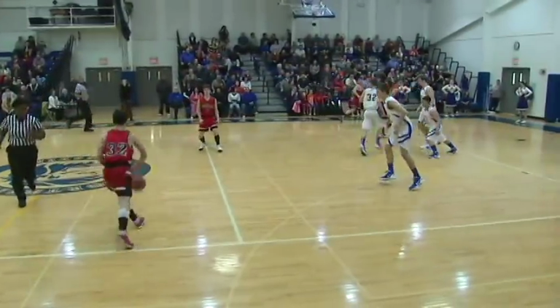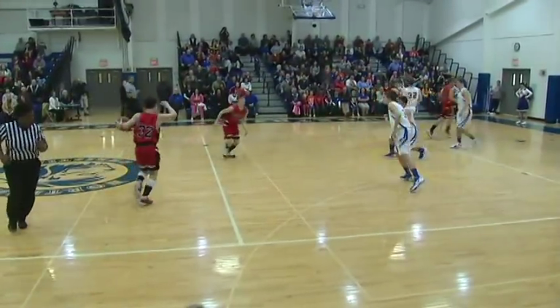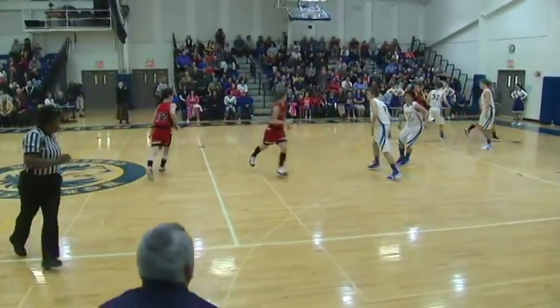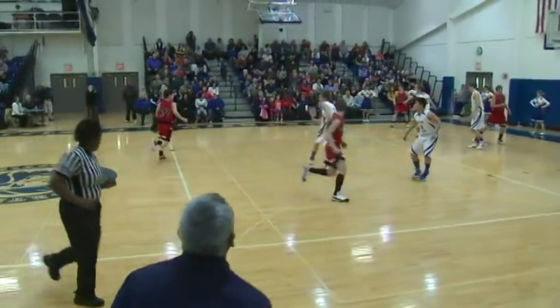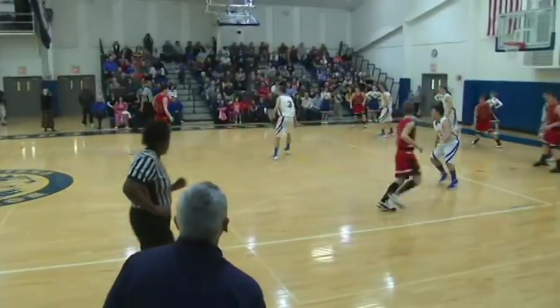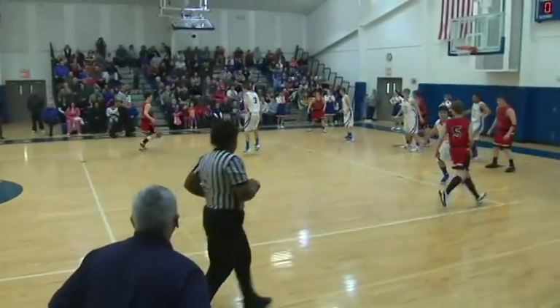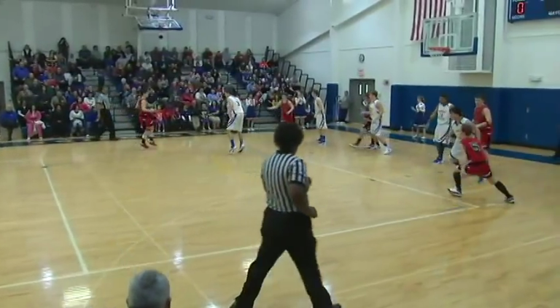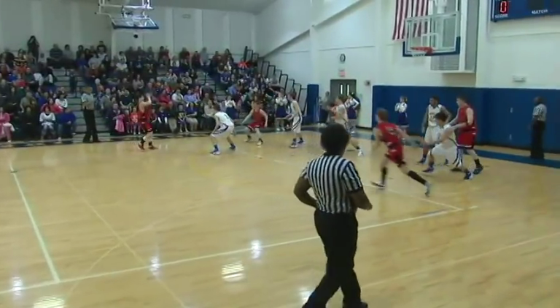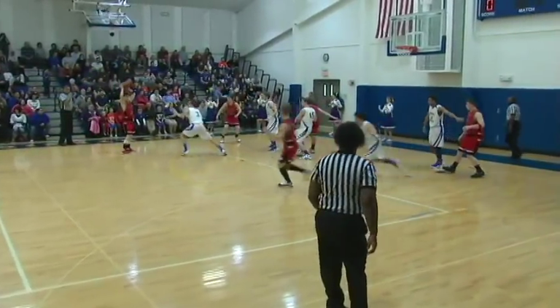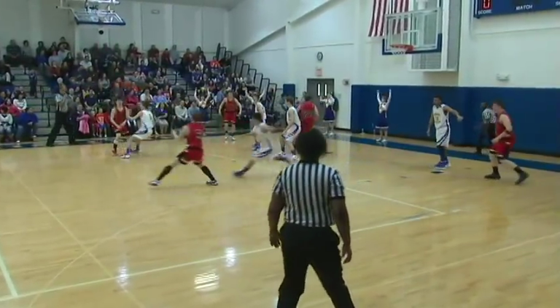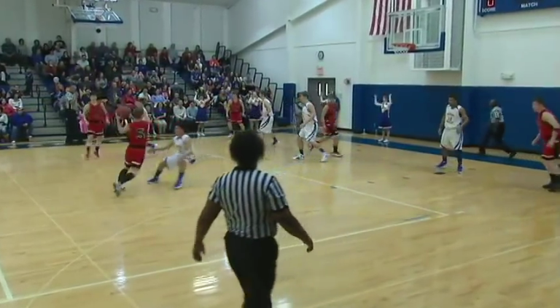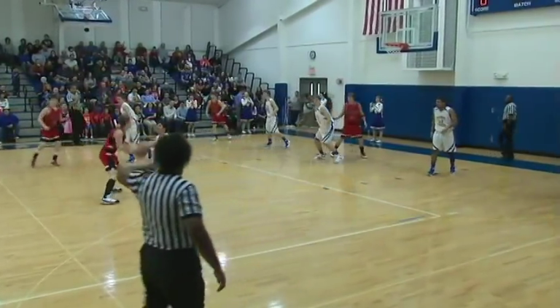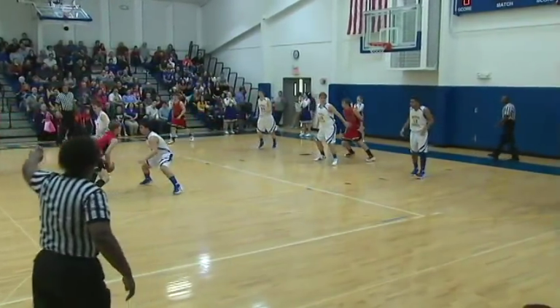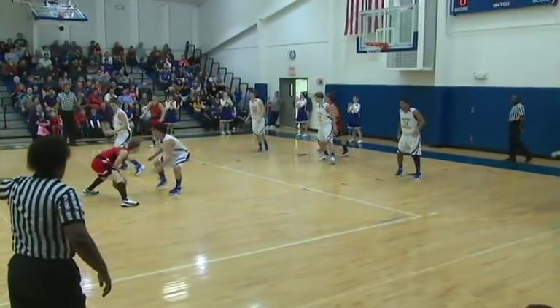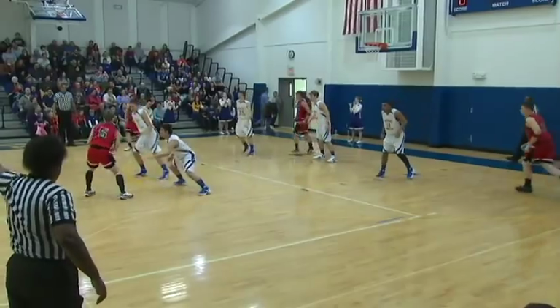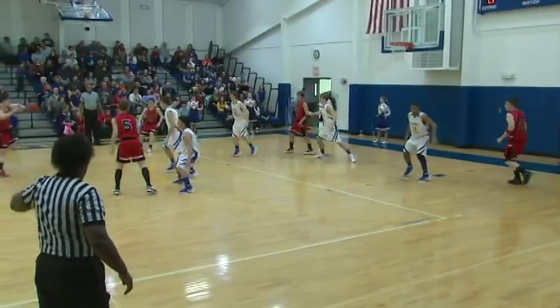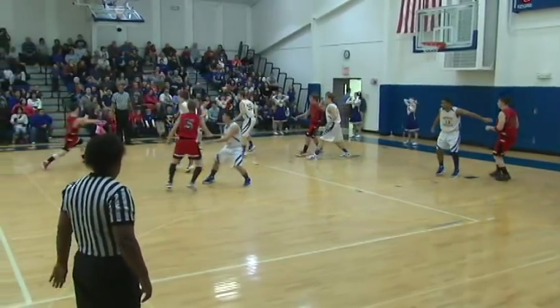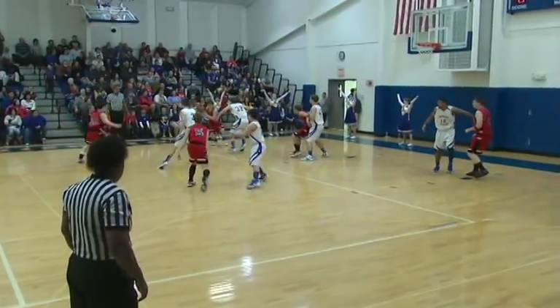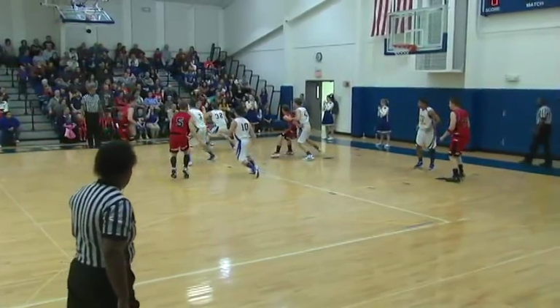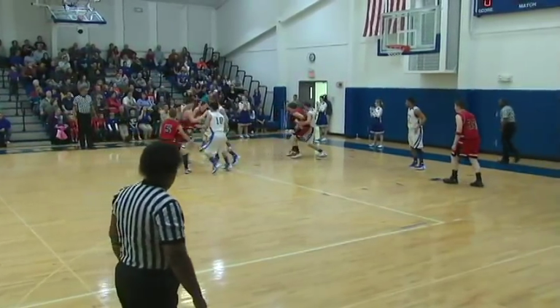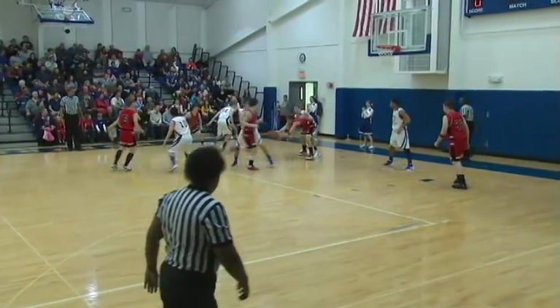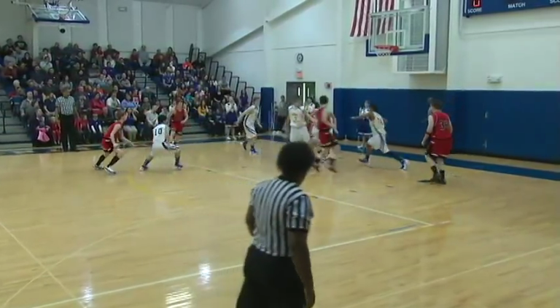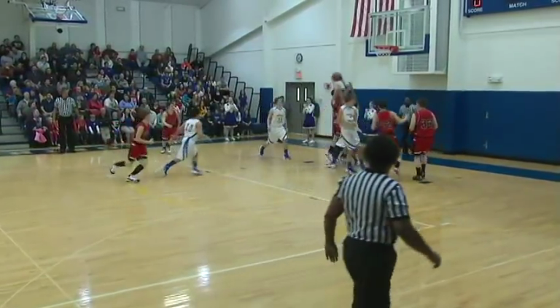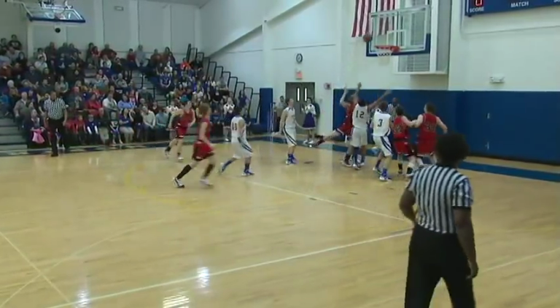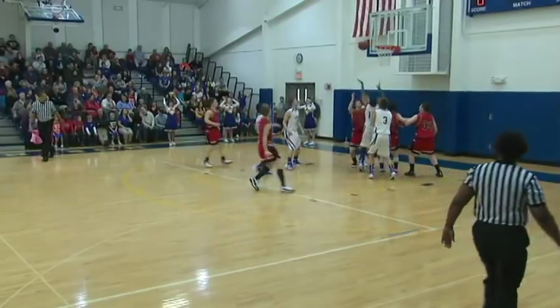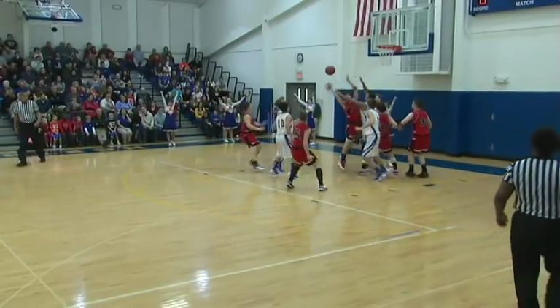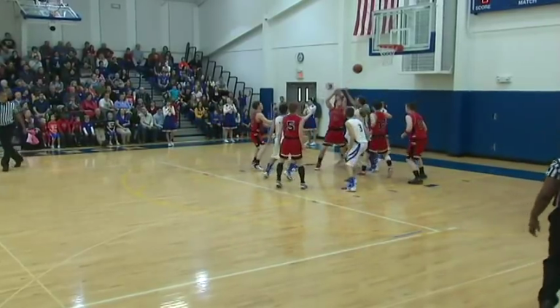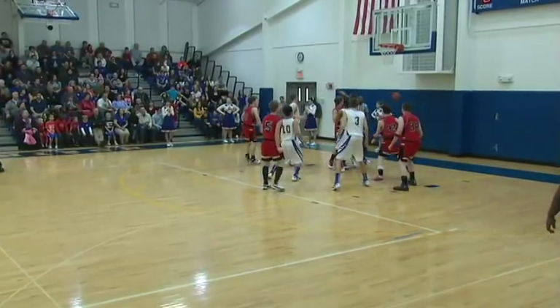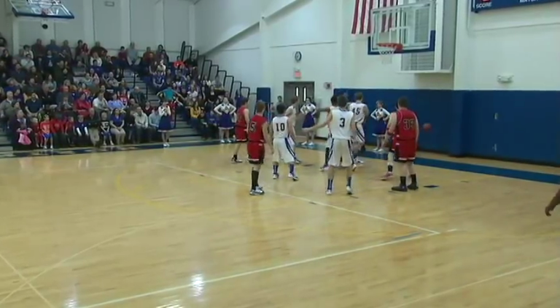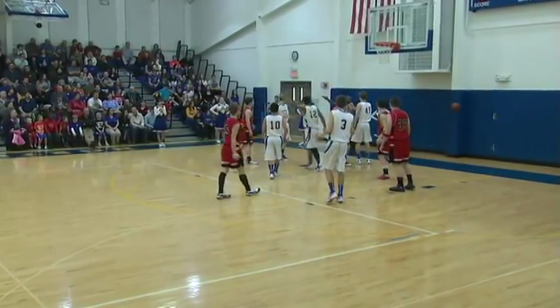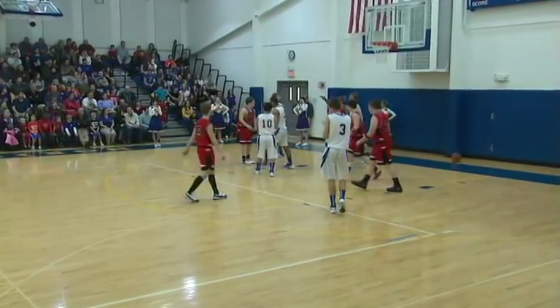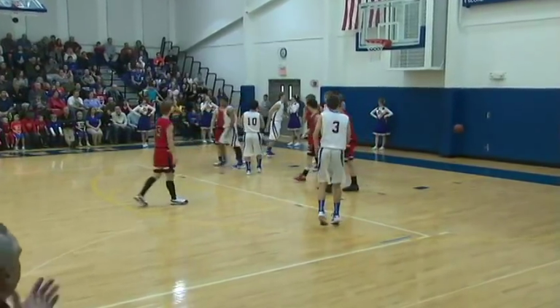He goes over half court. Number 32 Jake Ross has the ball and dishes it out to Millhorn. Millhorn swings it, they get it inside, drops it inside — off the glass and missed. Rebounded, and it will be going the Lions' way.